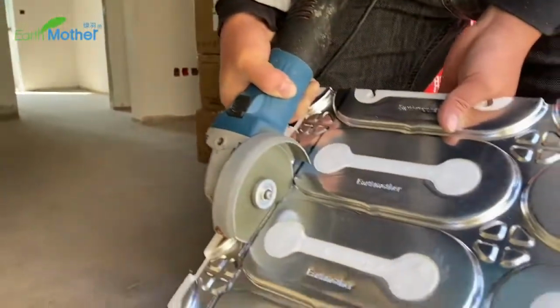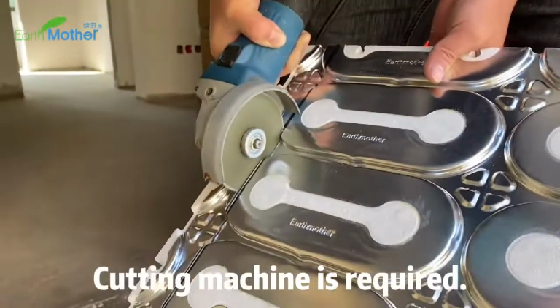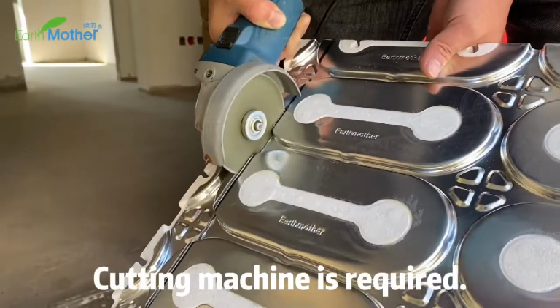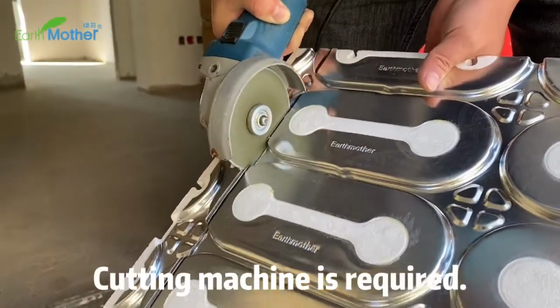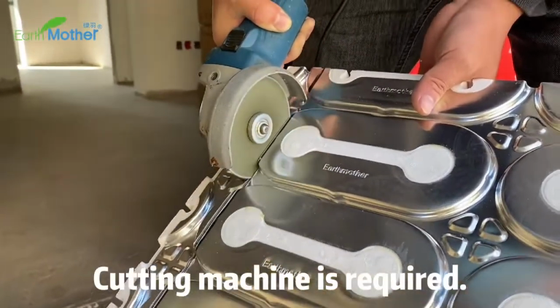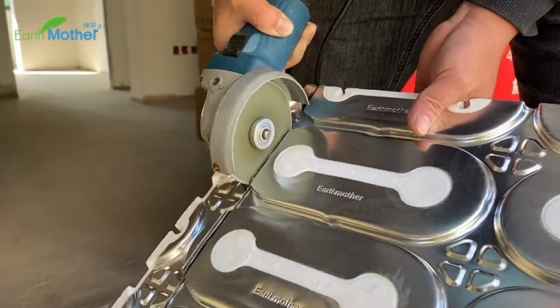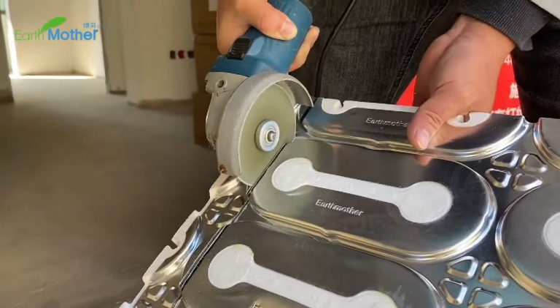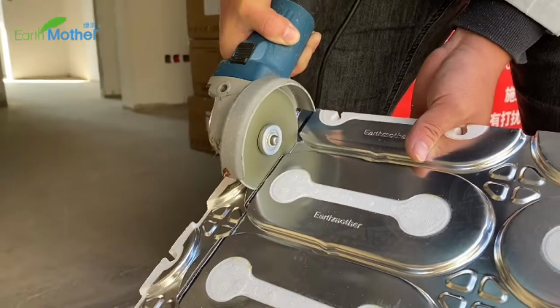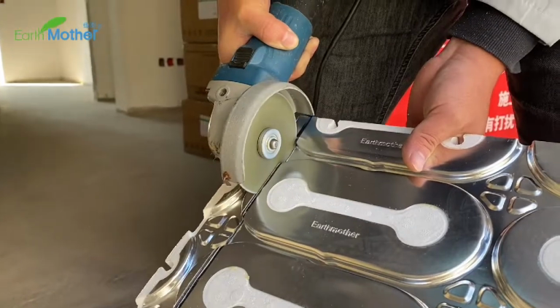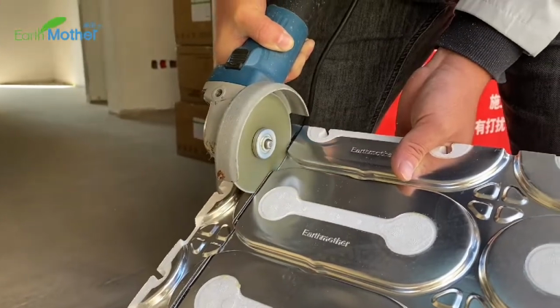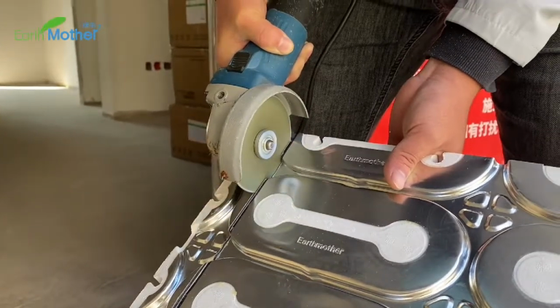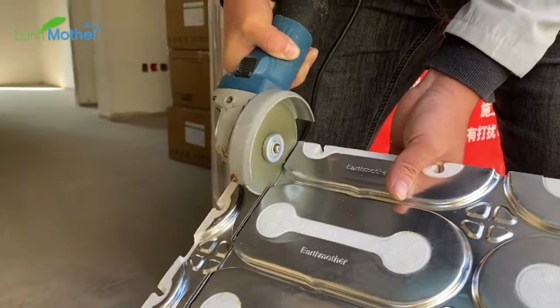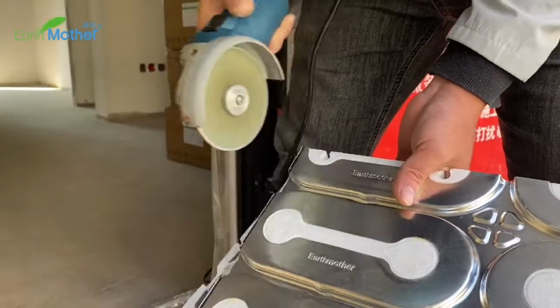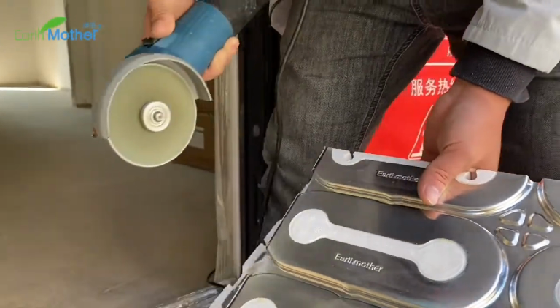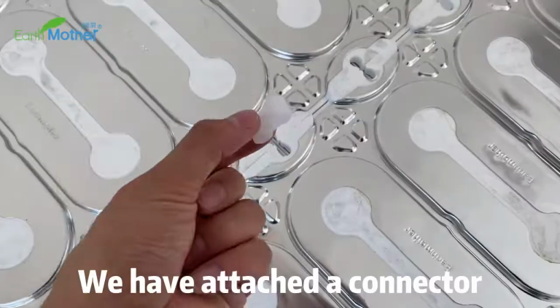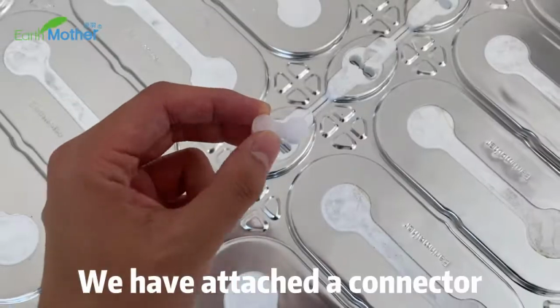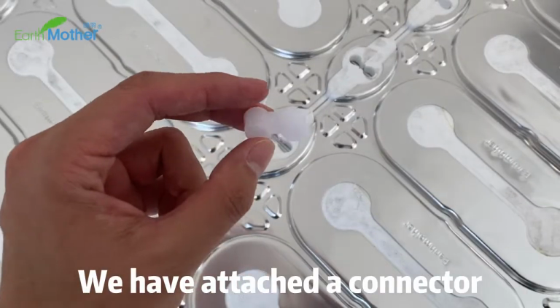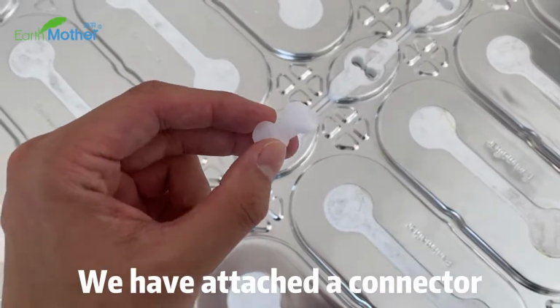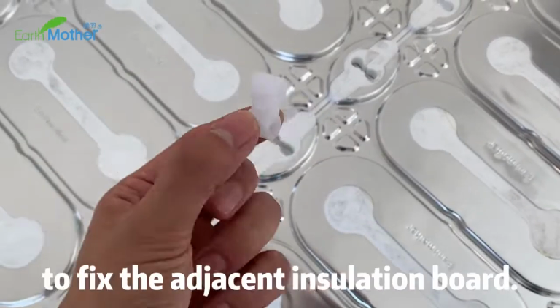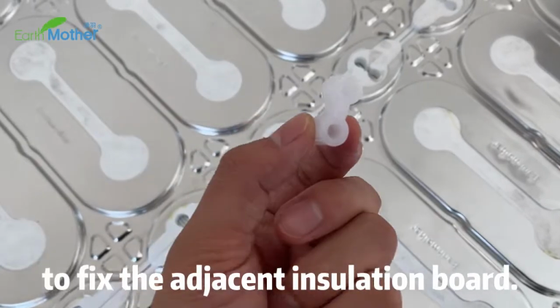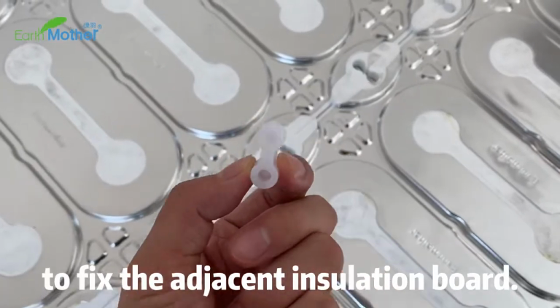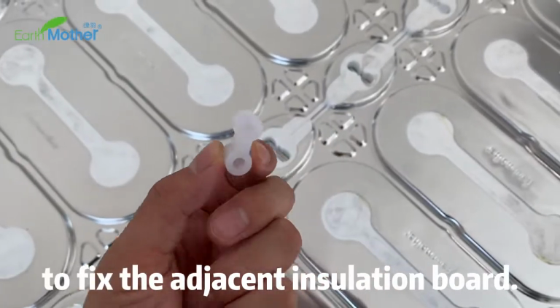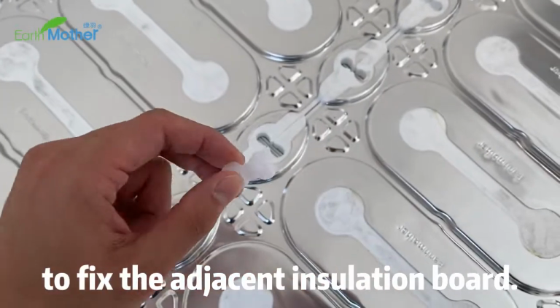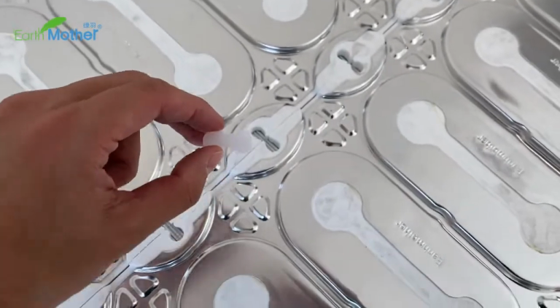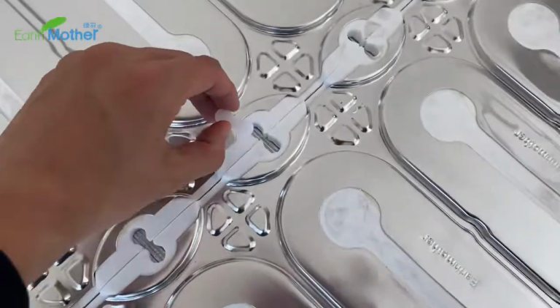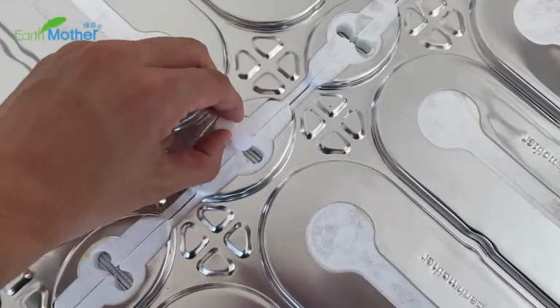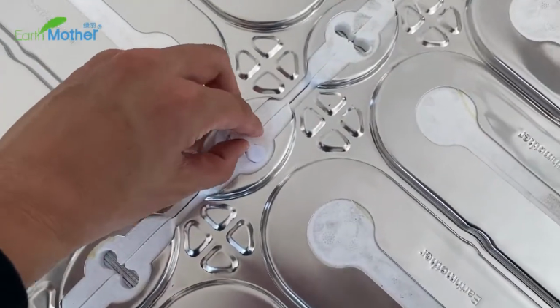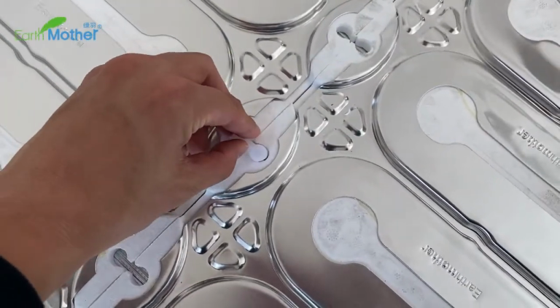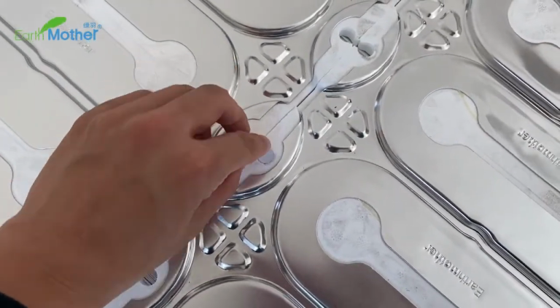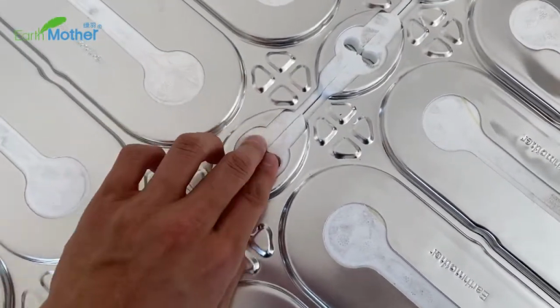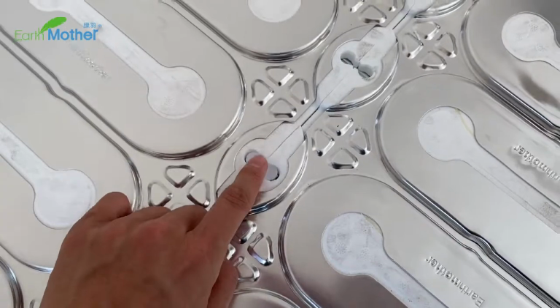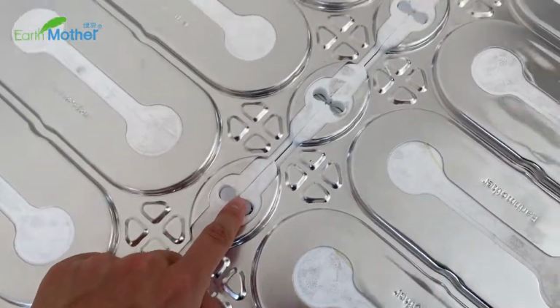A cutting machine is required. We have attached a connector to fix the adjacent insulation board.